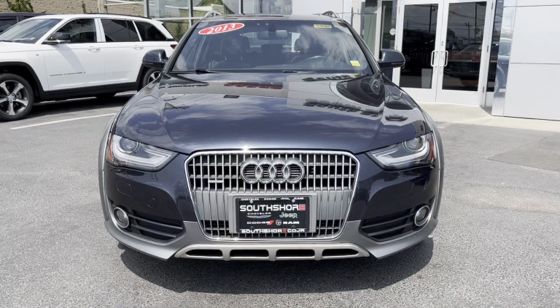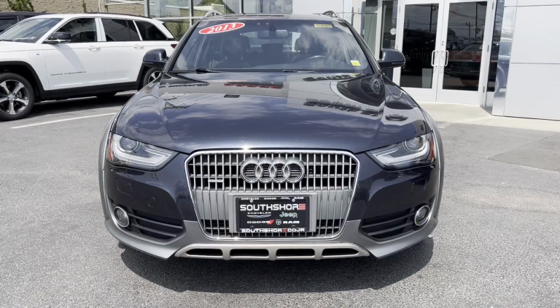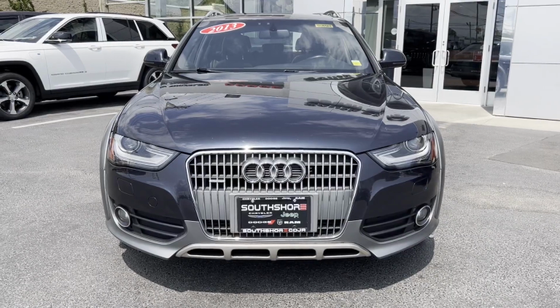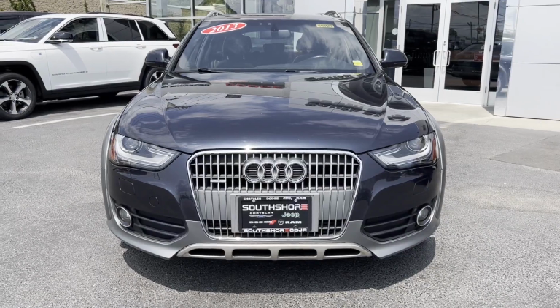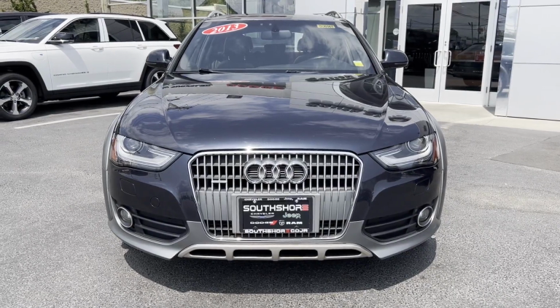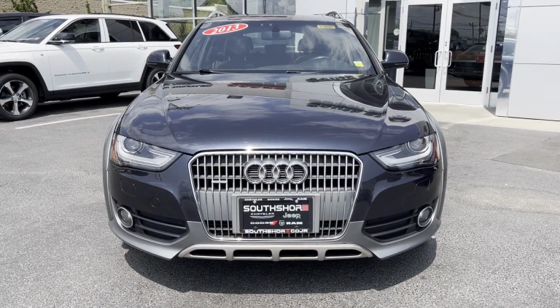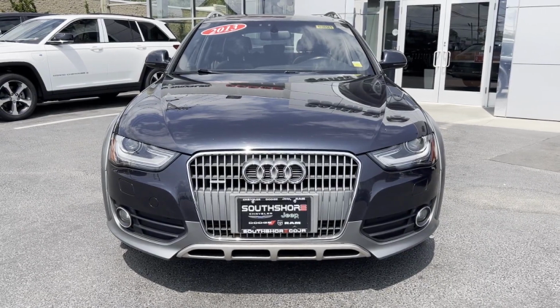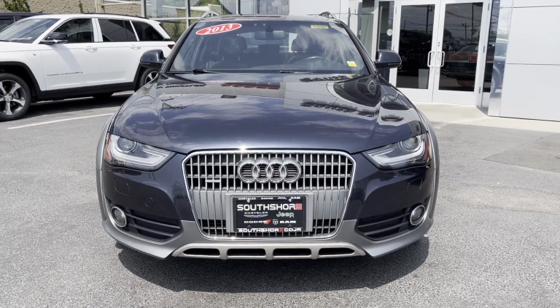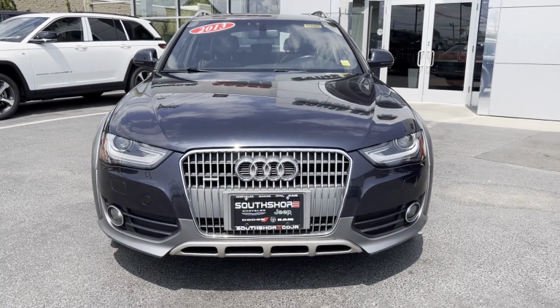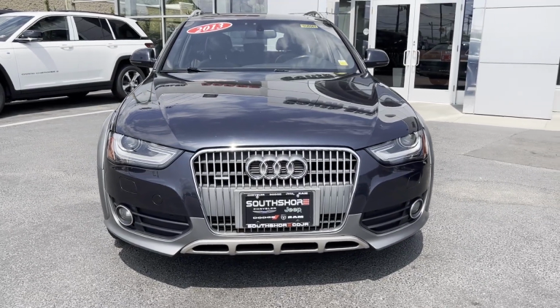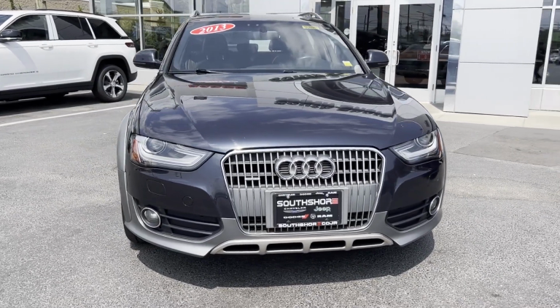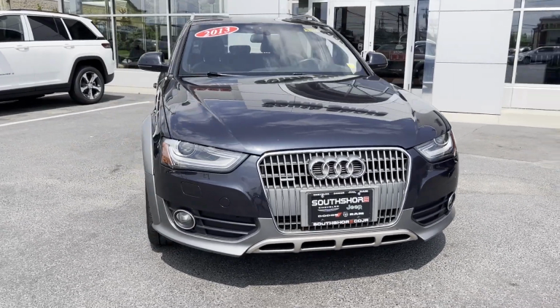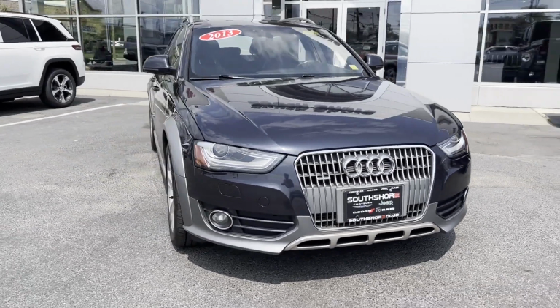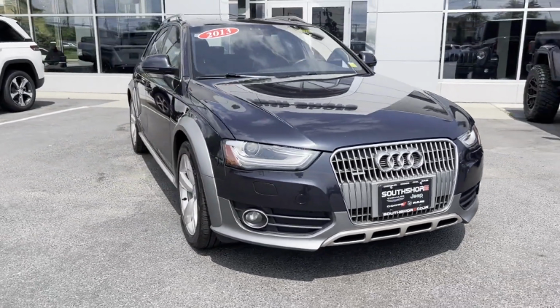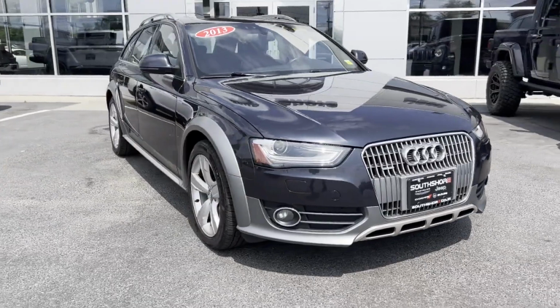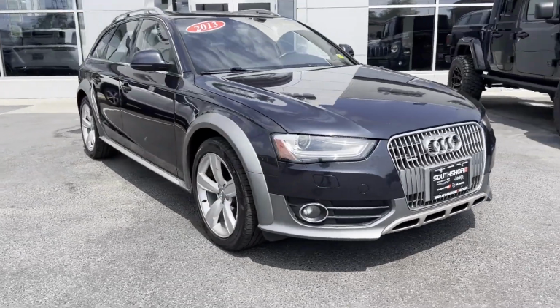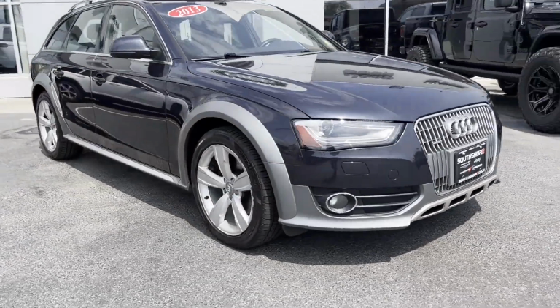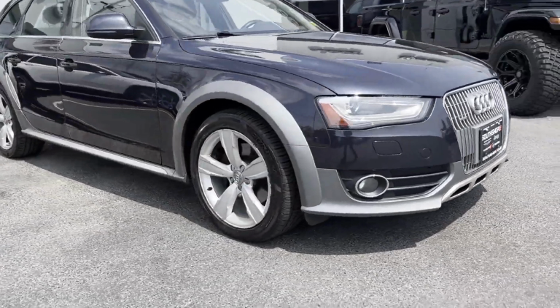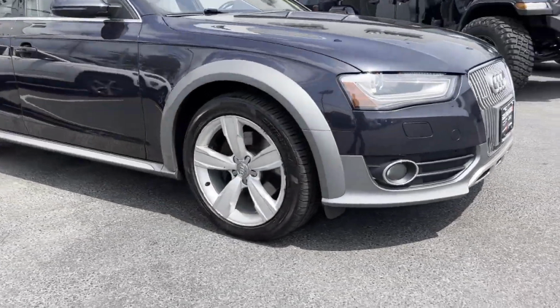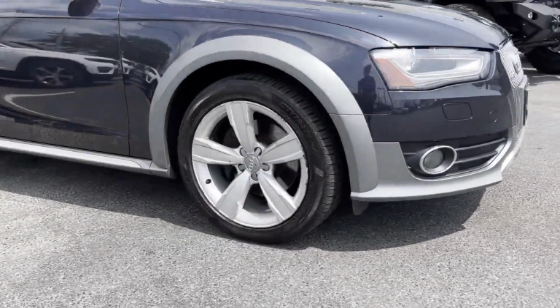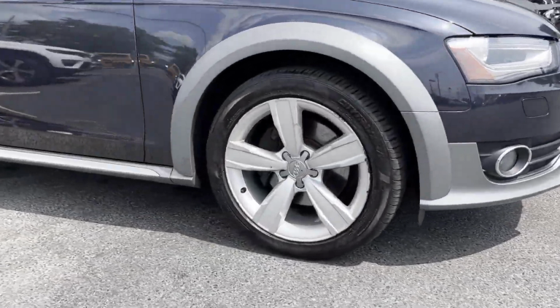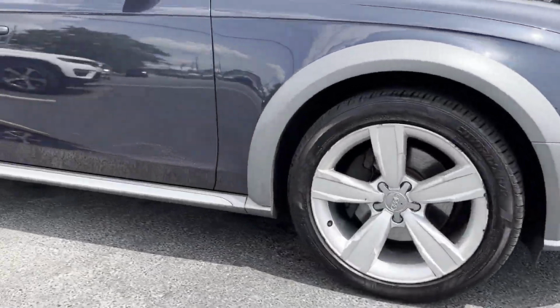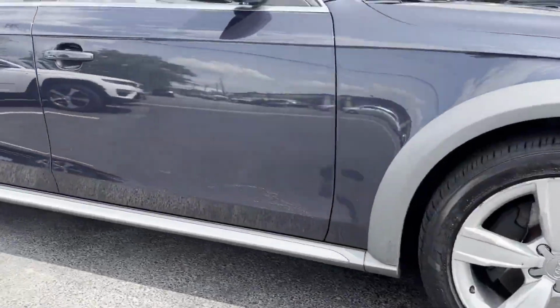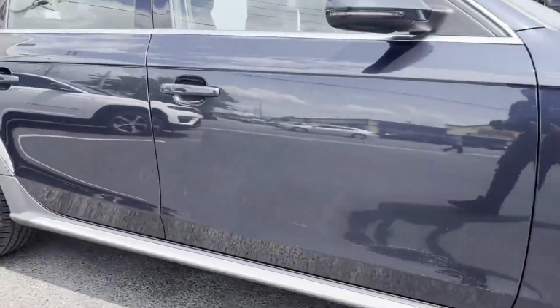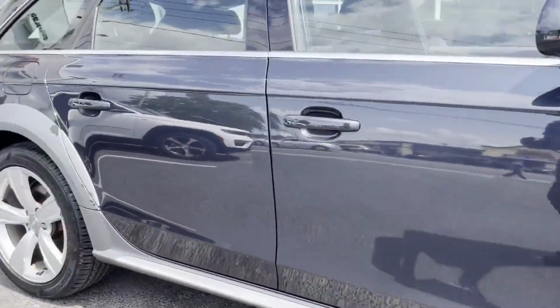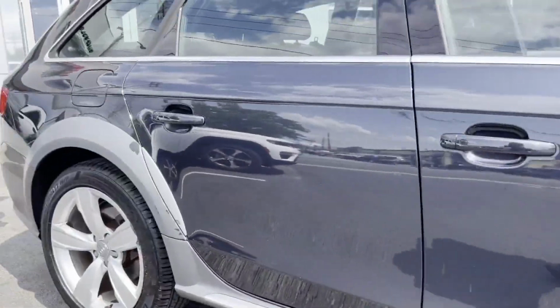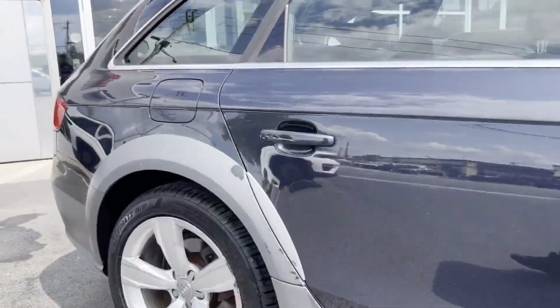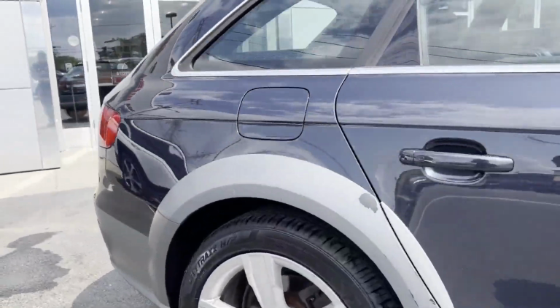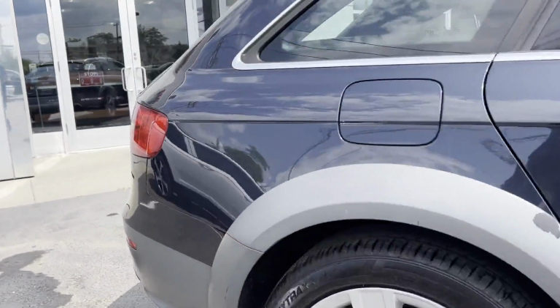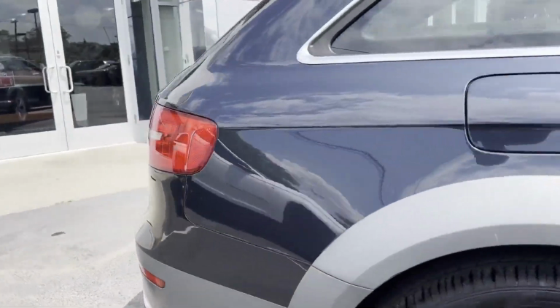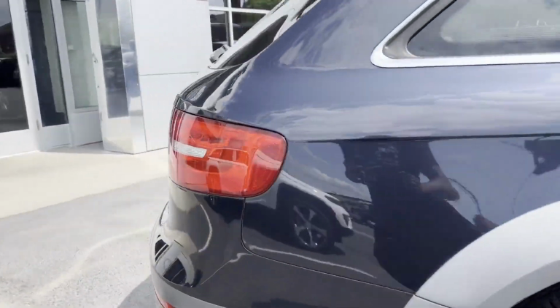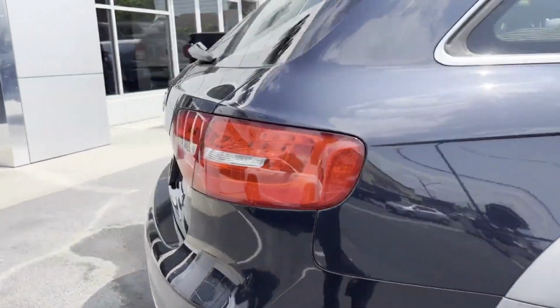2013 Audi Allroad. This sedan combines safety and comfort with style and performance. If you're looking for extras, look no further than these built-in features.